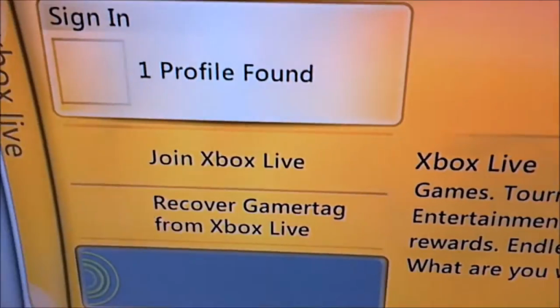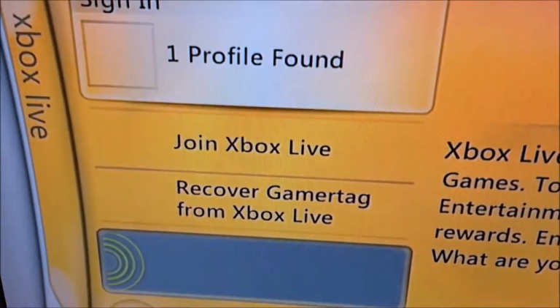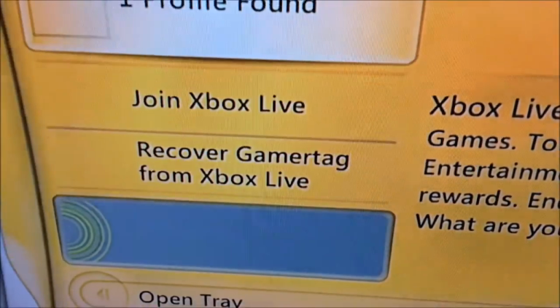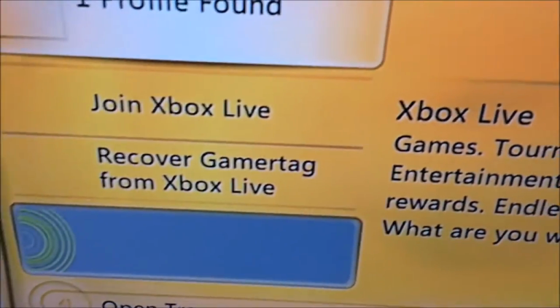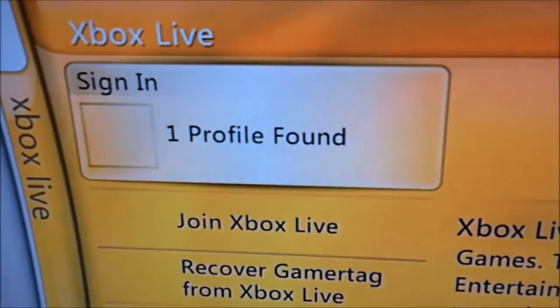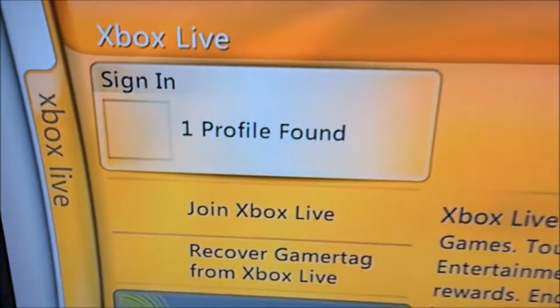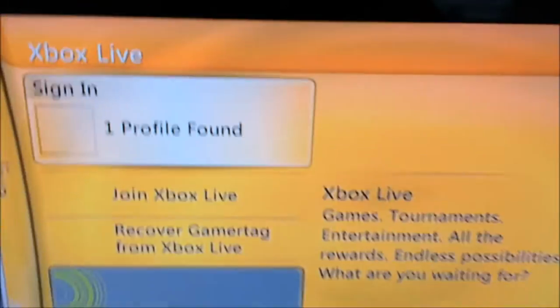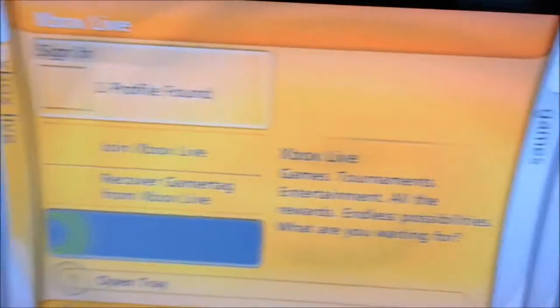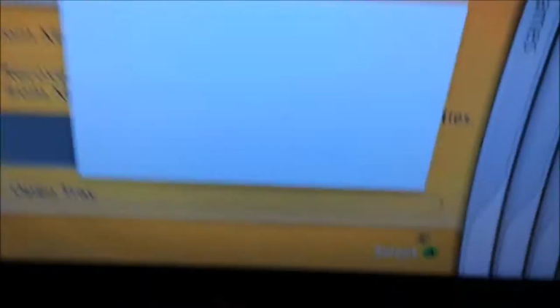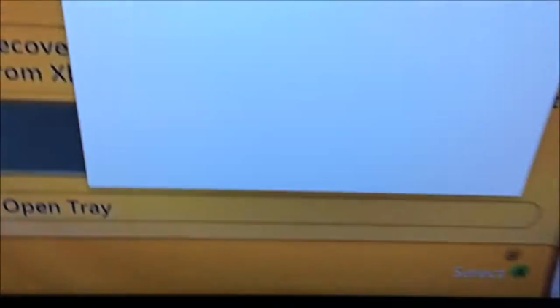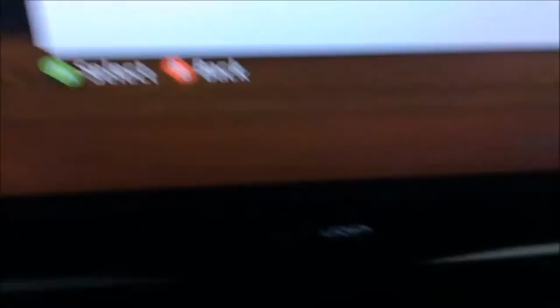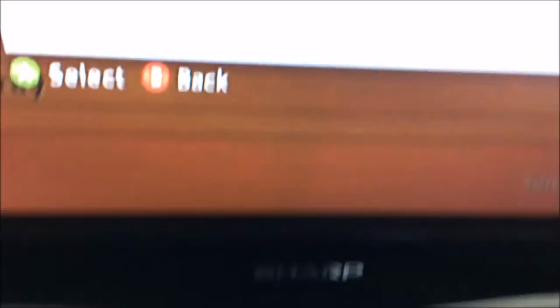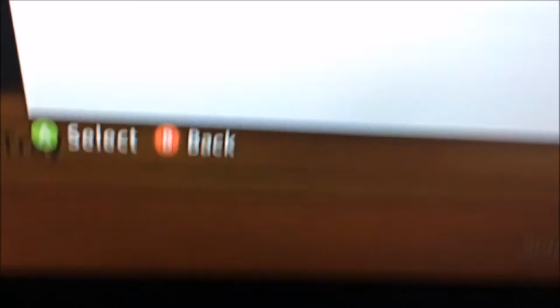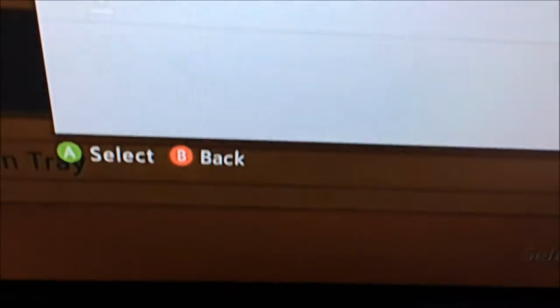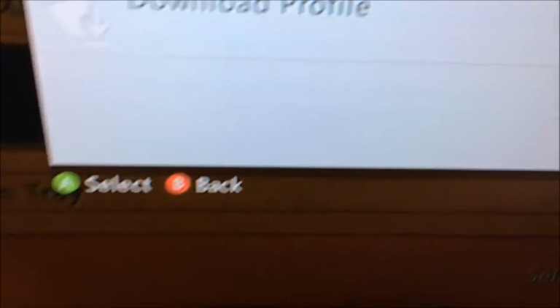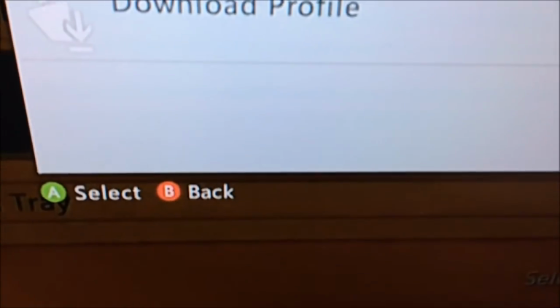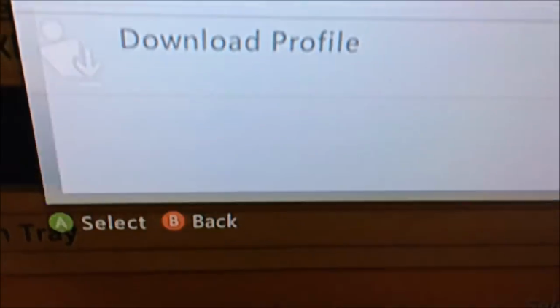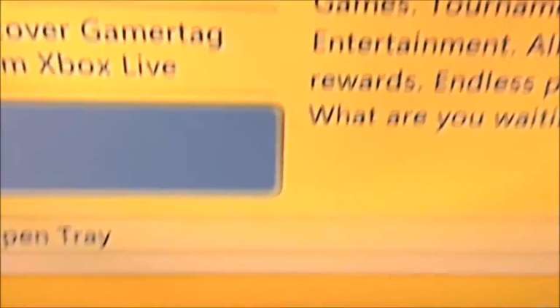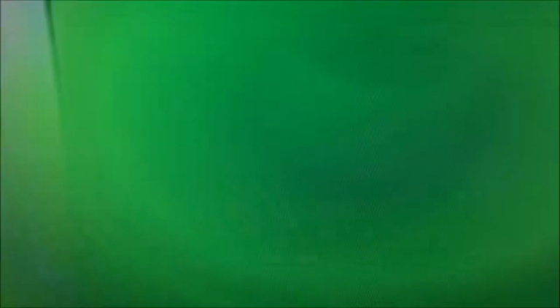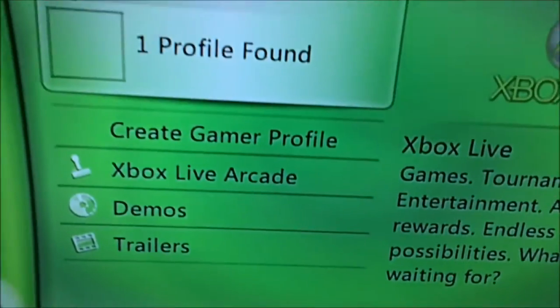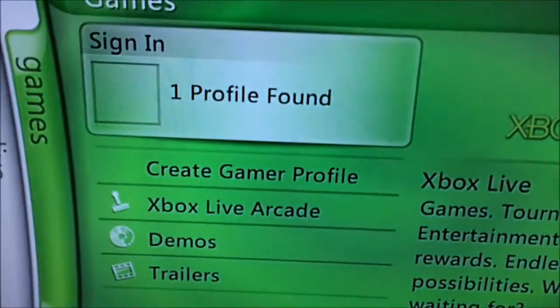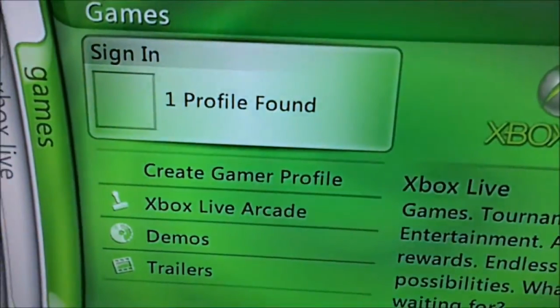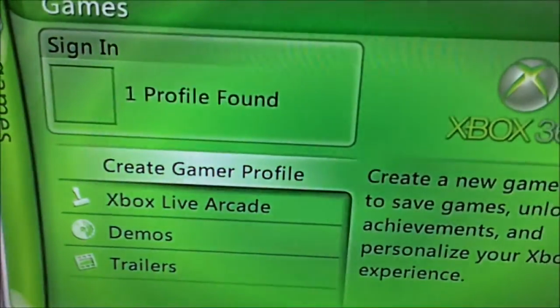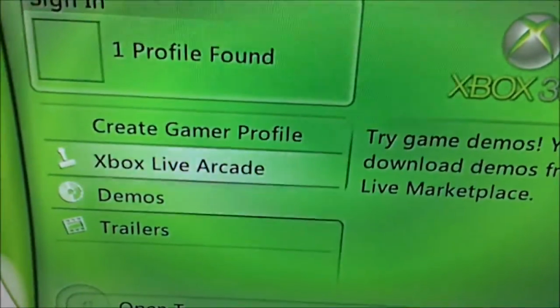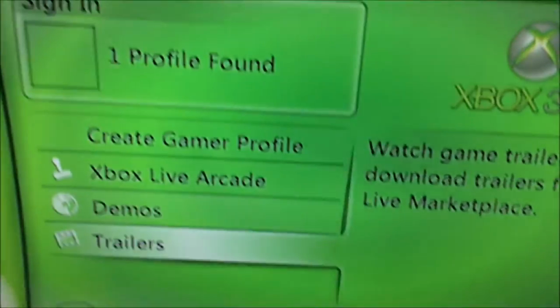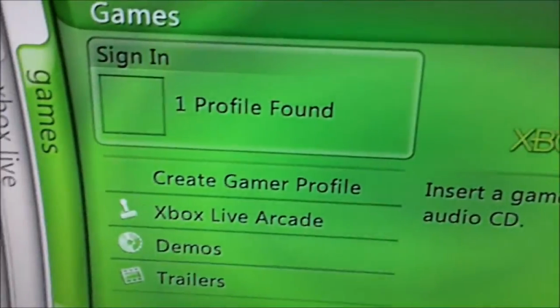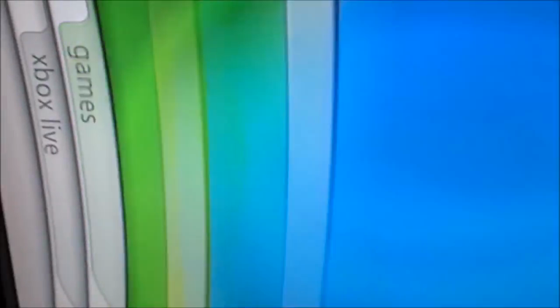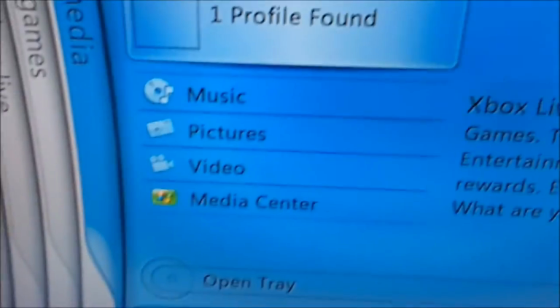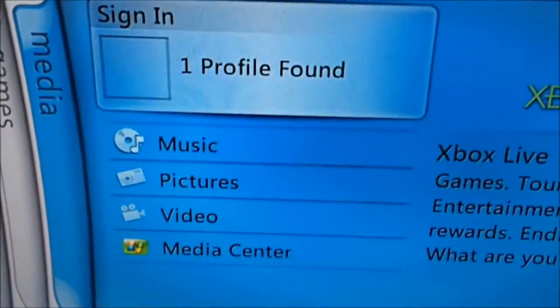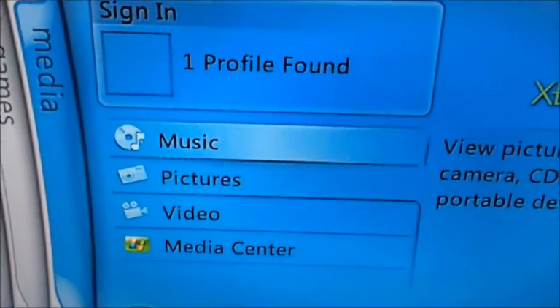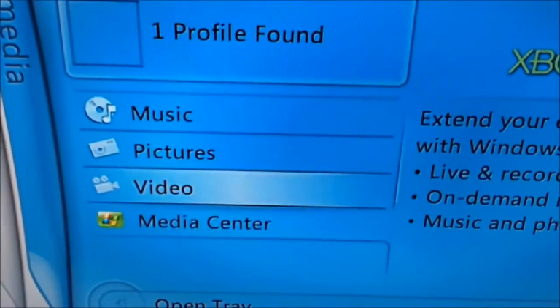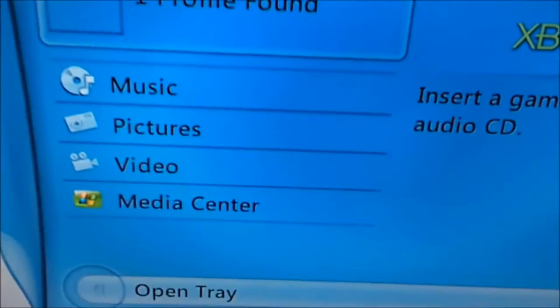And as you can see, I'm into the Blaze Dashboard right now. Look at that. Oh wait, wait, I don't need to sign in, do I? No, I don't. Alright, back out. Oh my god, see, this is the Blaze Dashboard. Alright, yeah, this is games, here's media.